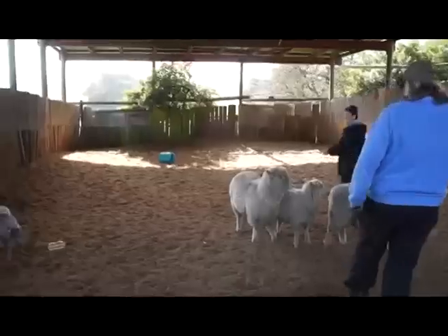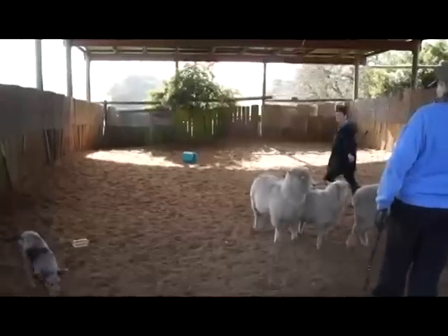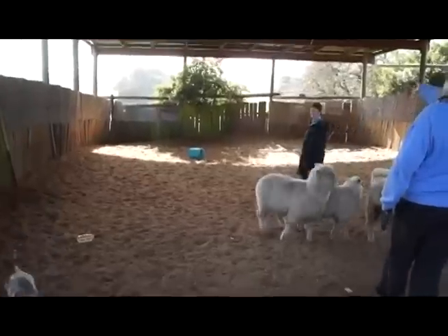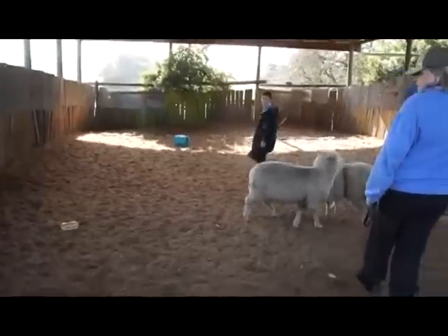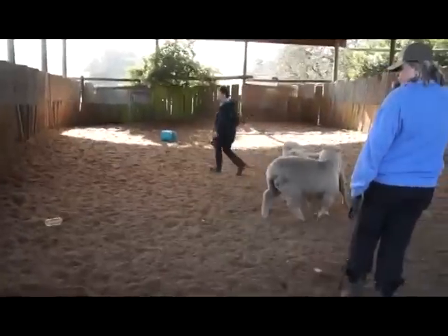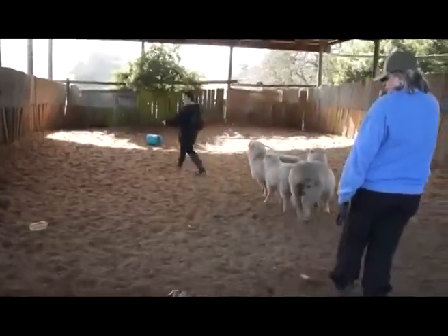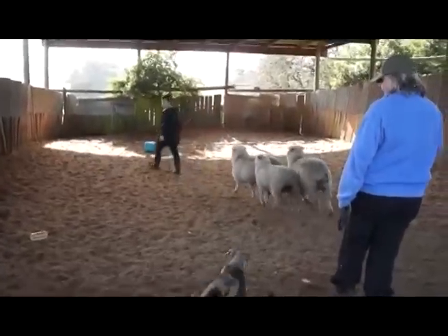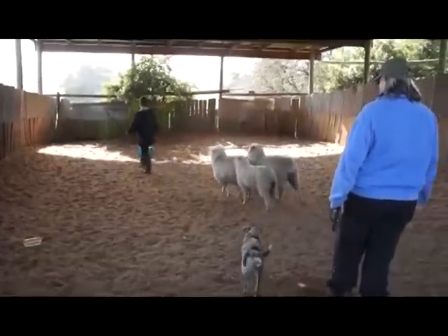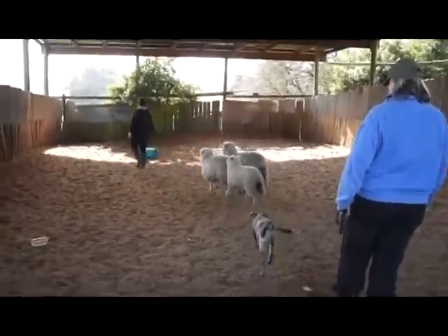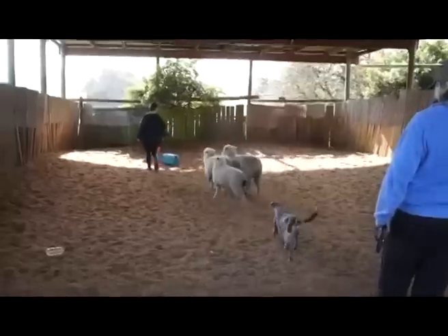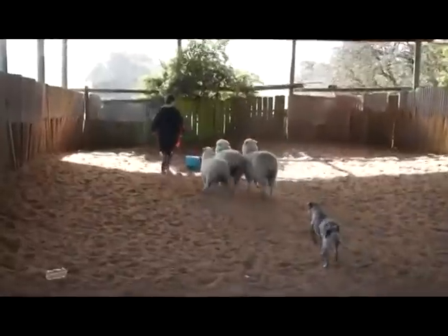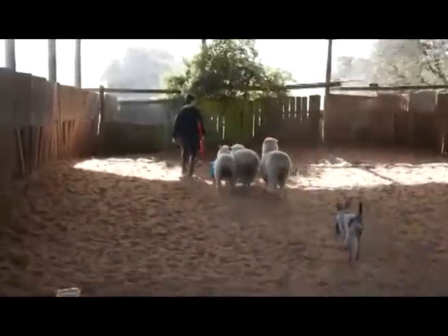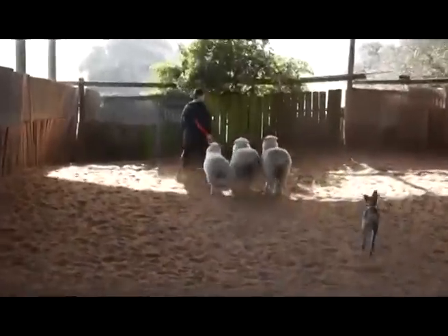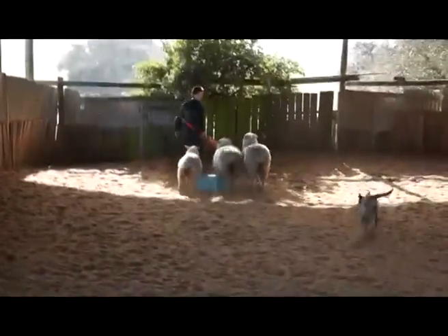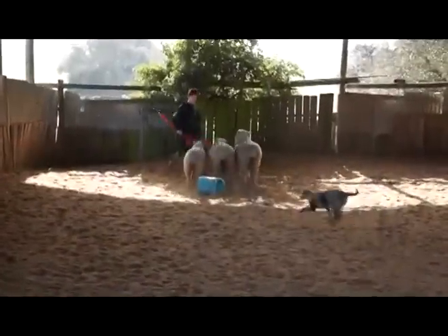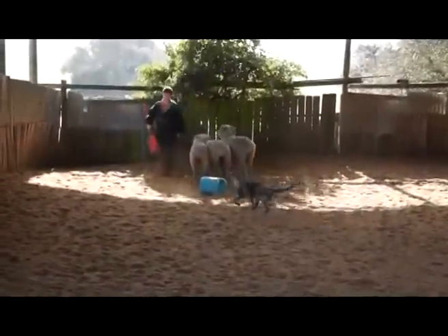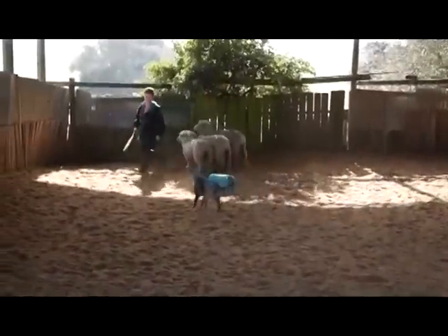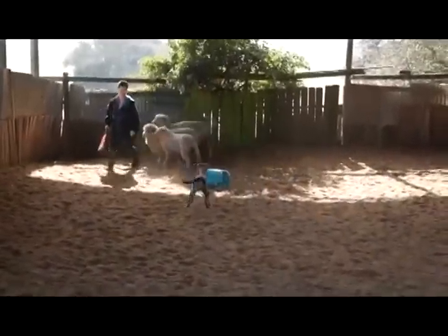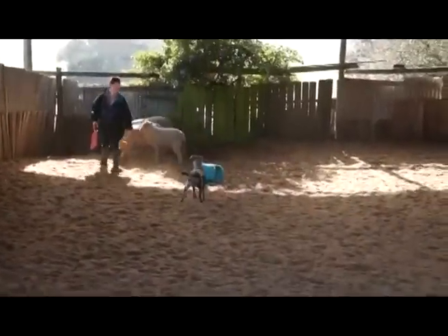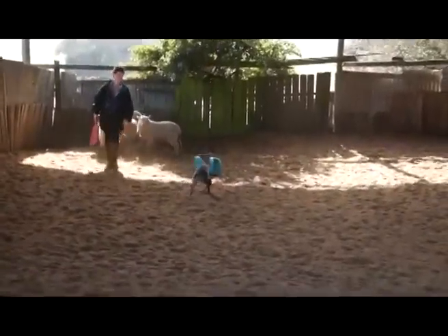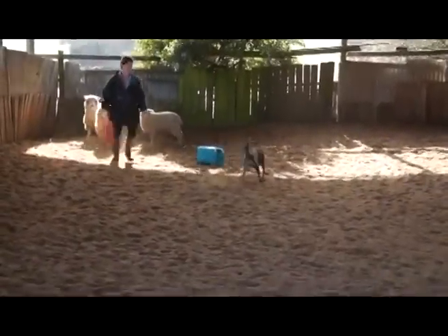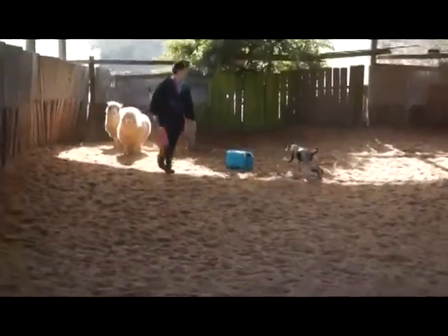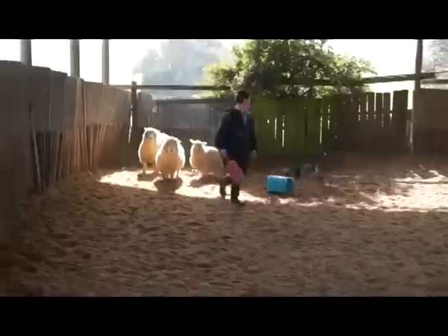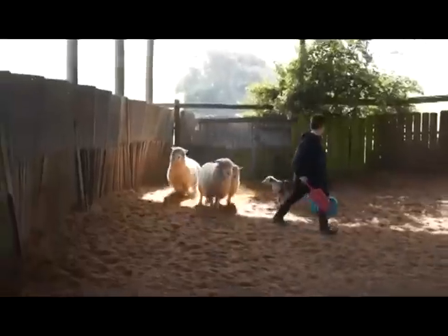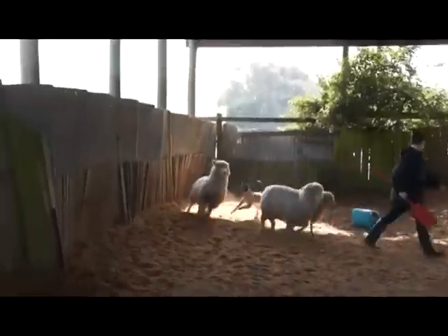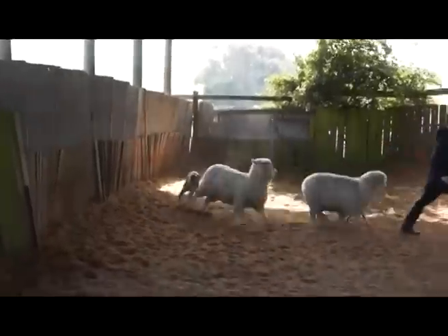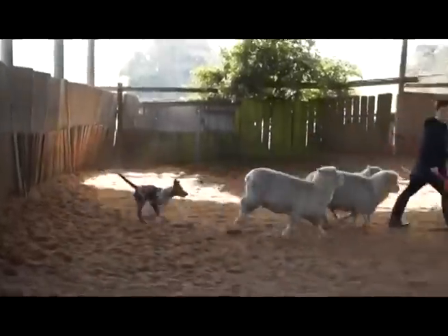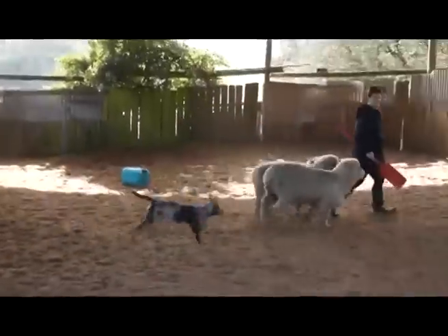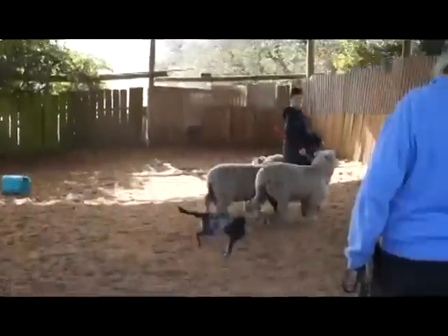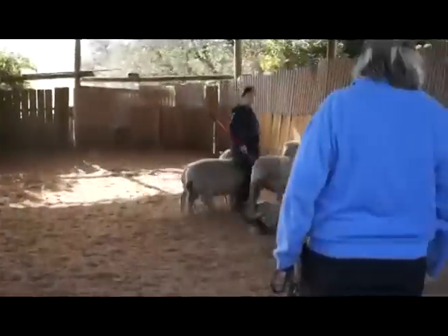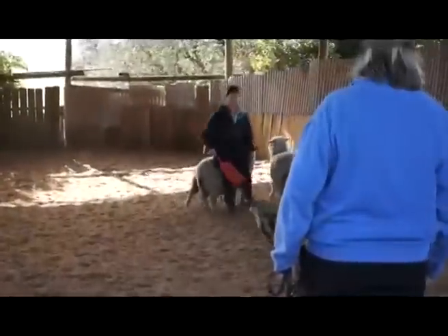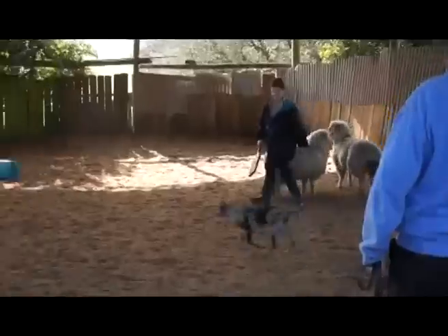Nice and wide — go somewhere and let her bring you to it. Good puppy. That's right. Now she knows she has to go do it. Cut across the middle. Beautiful, you shouldn't be shy. Good handling. Love it.